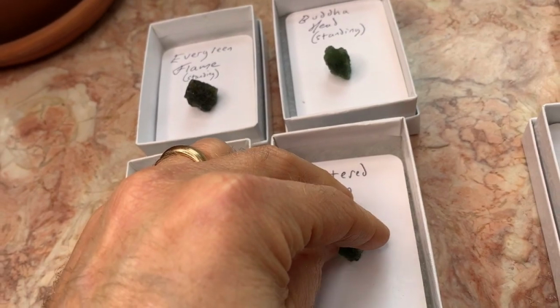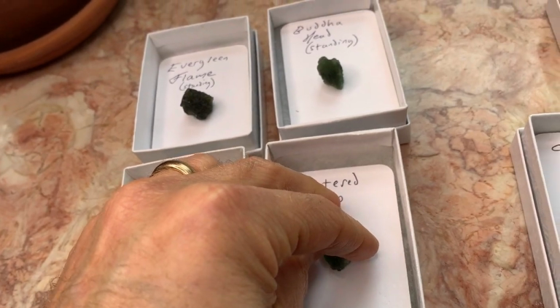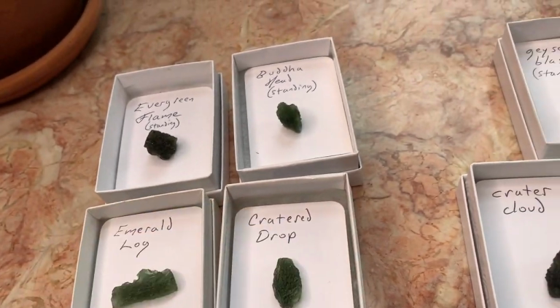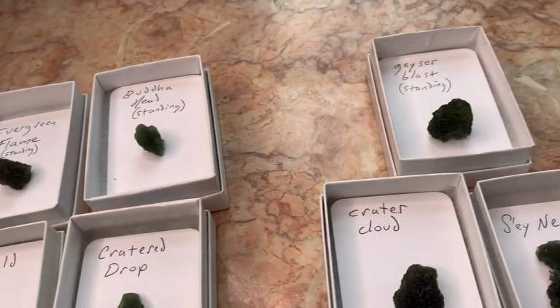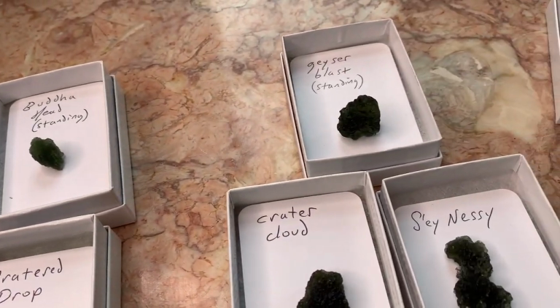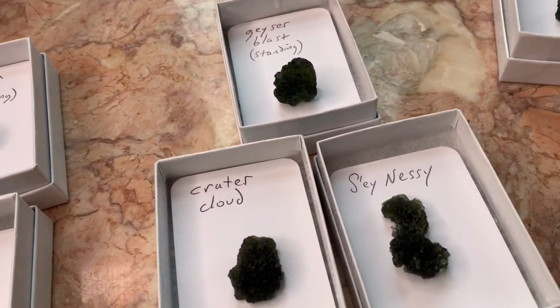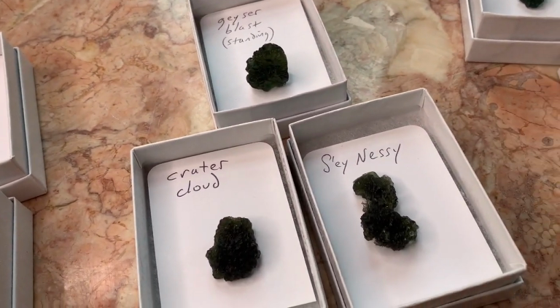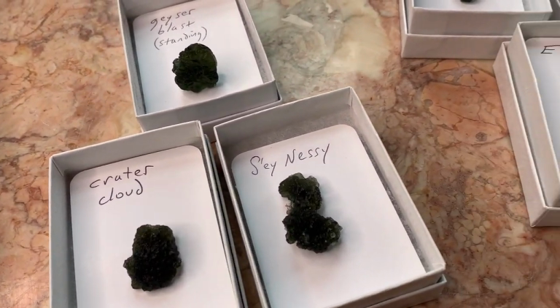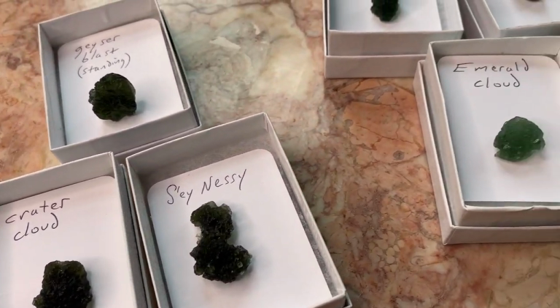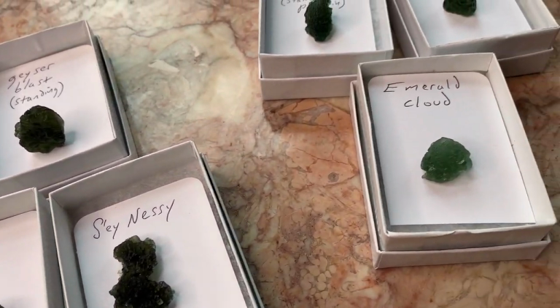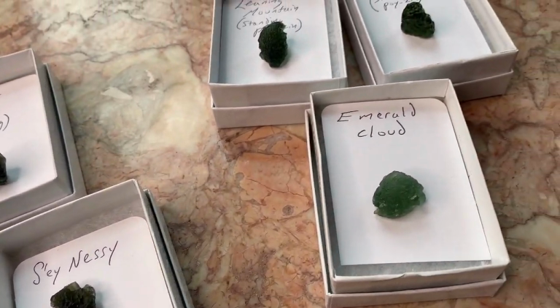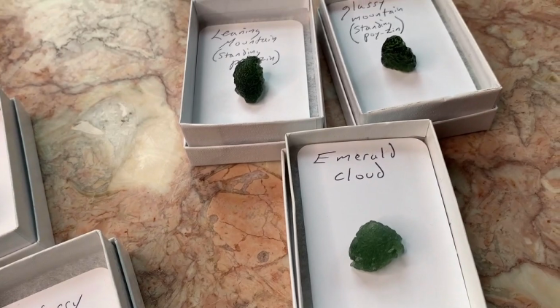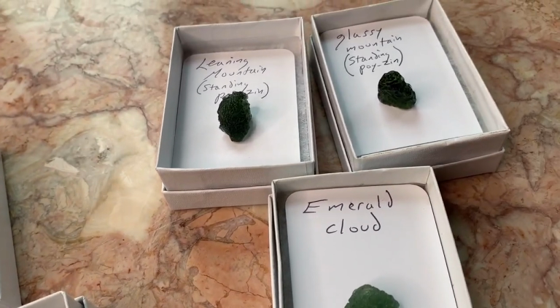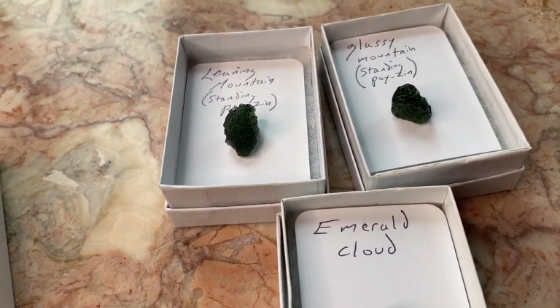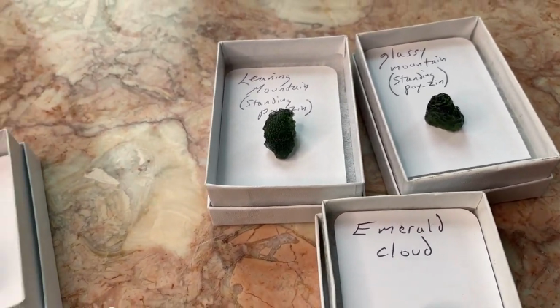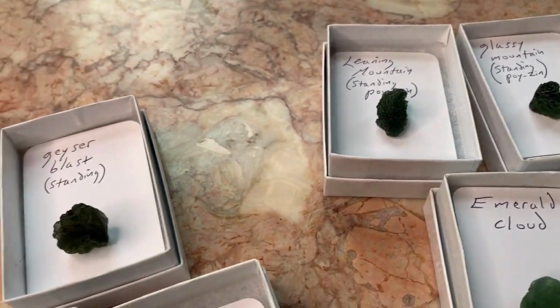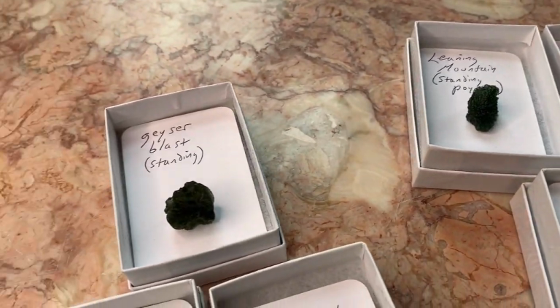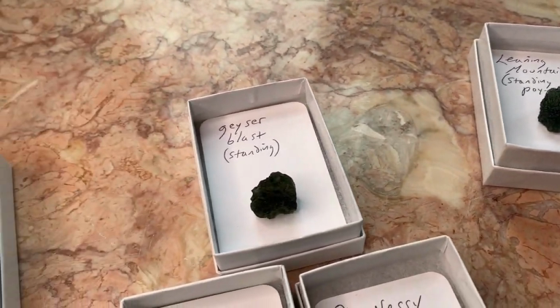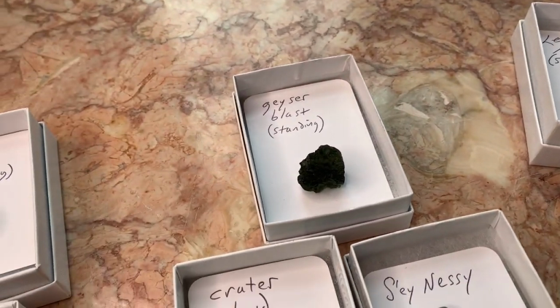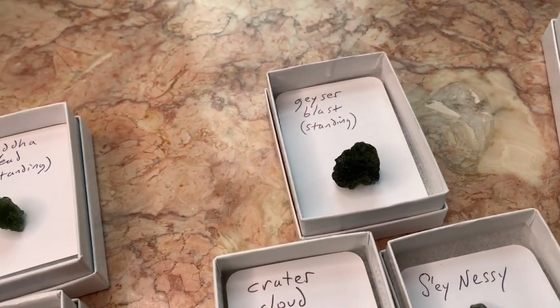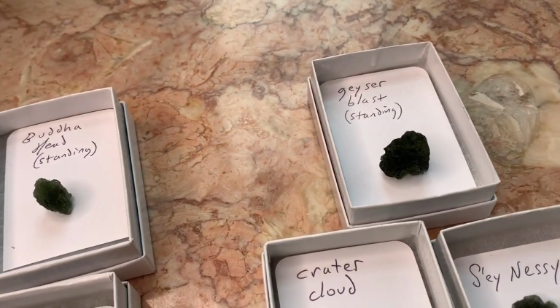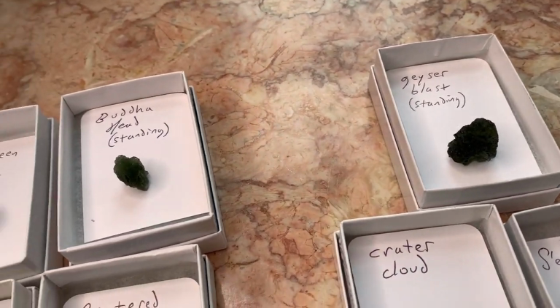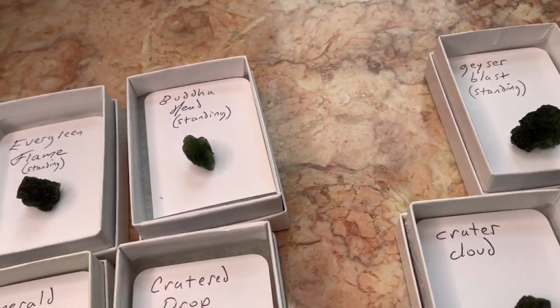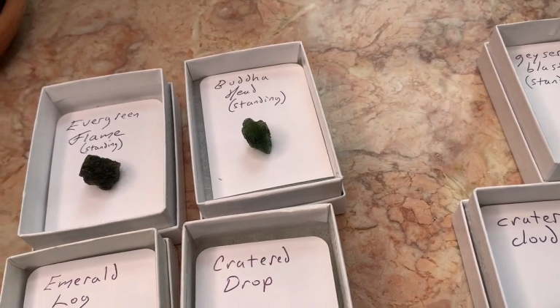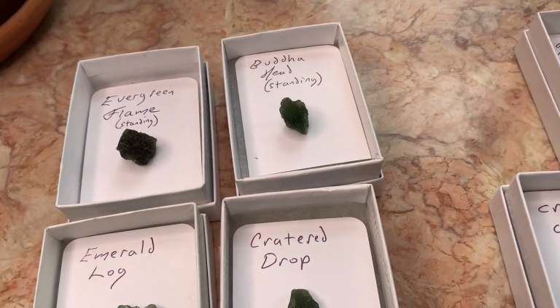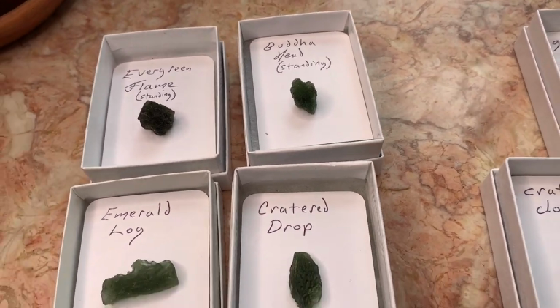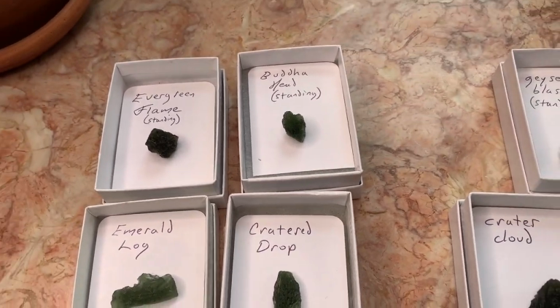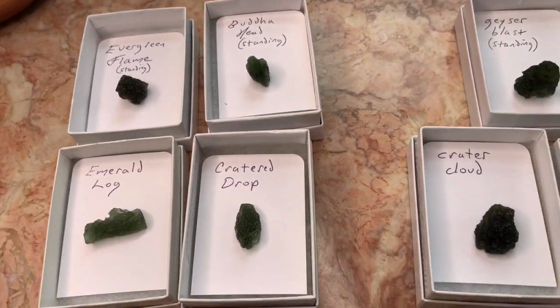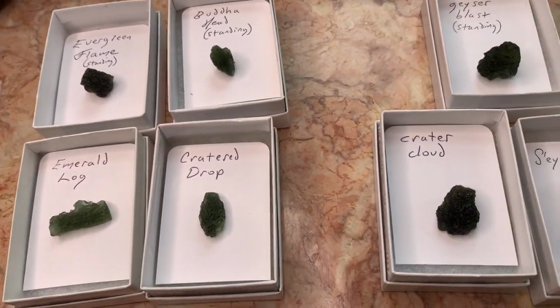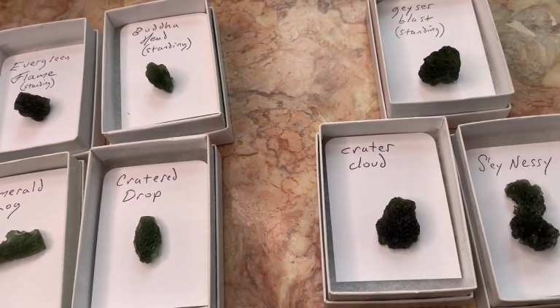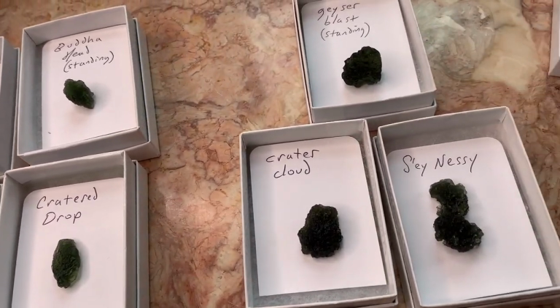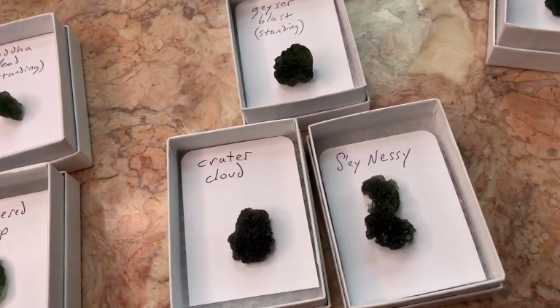you might want to consider that as you think about whether this is the type of investment you want to make into some very special Moldavites that have had the type of TLC that gives each one a unique name